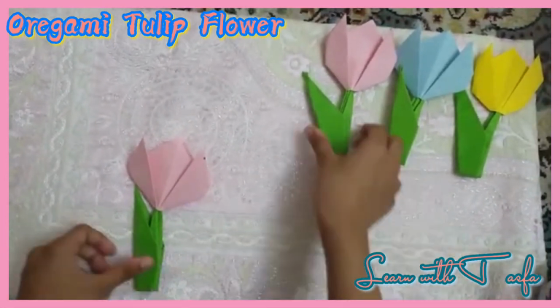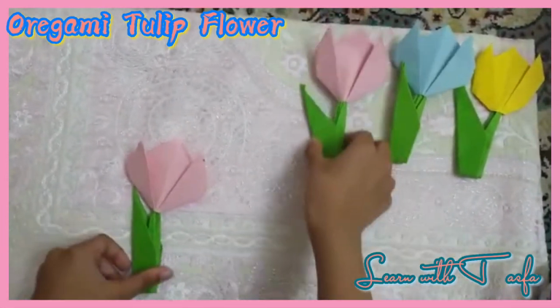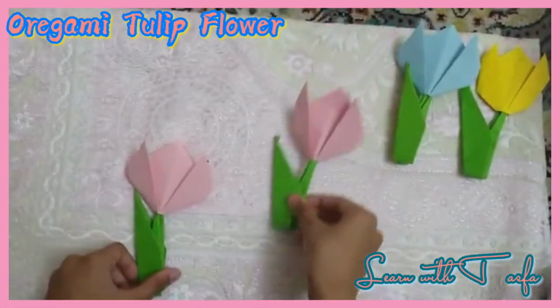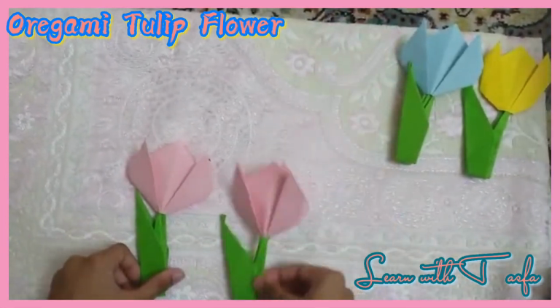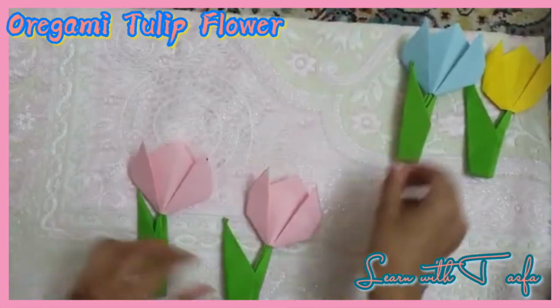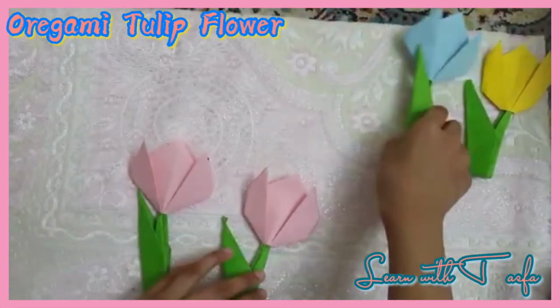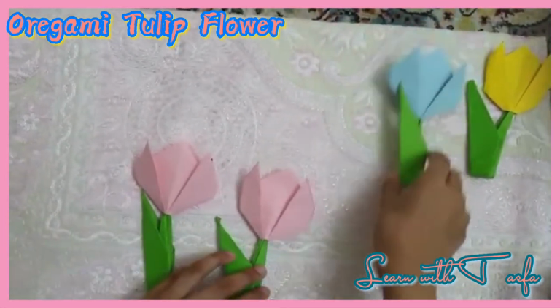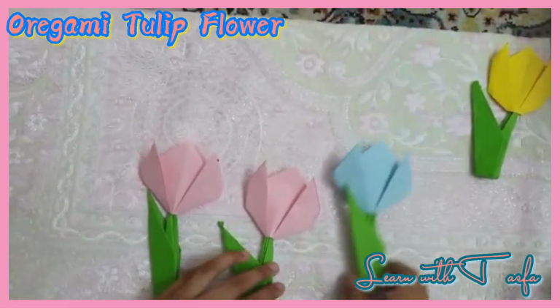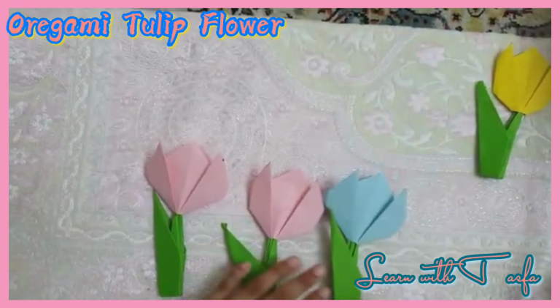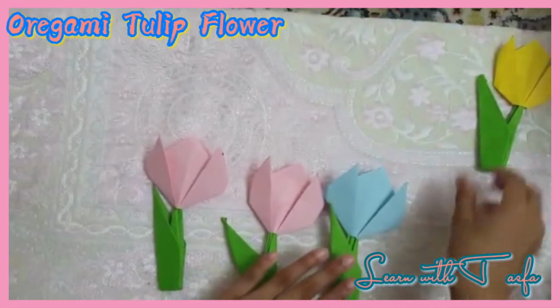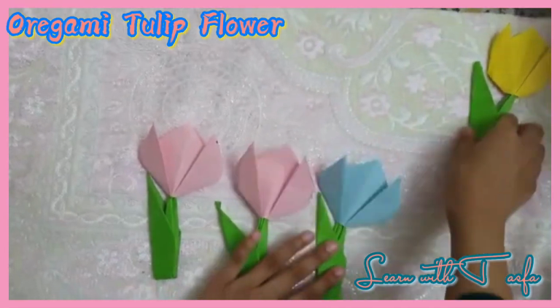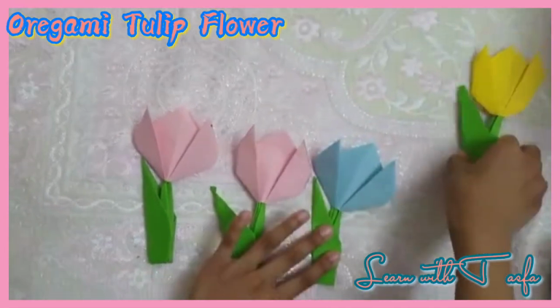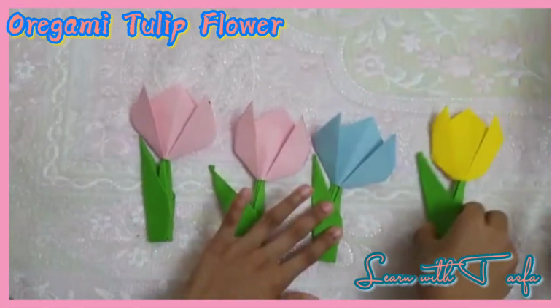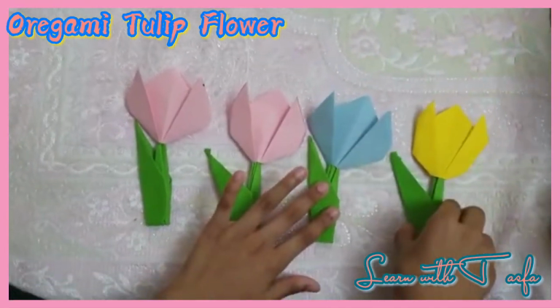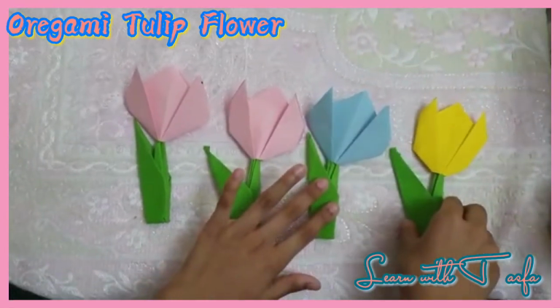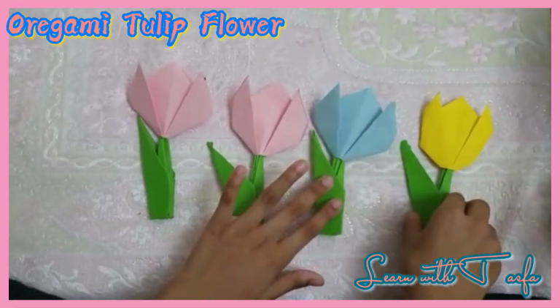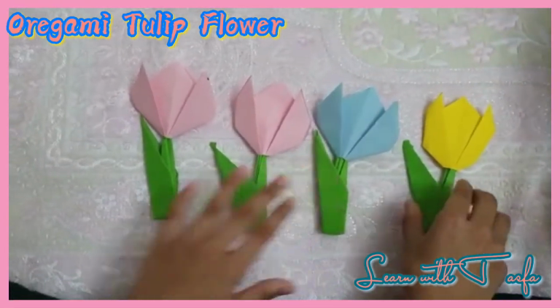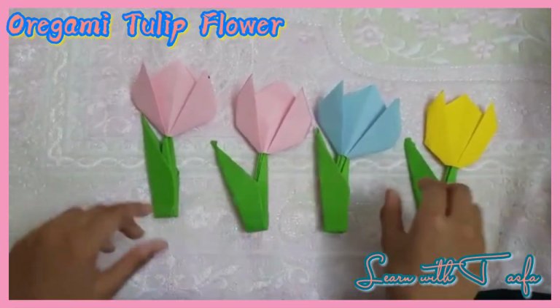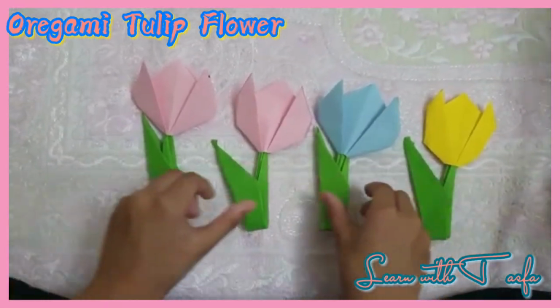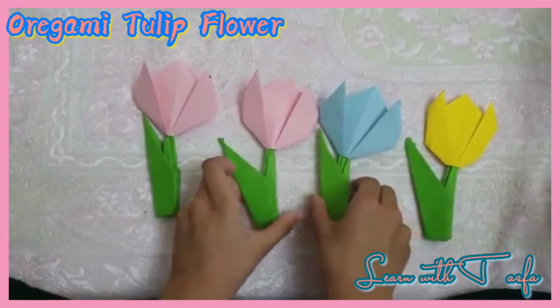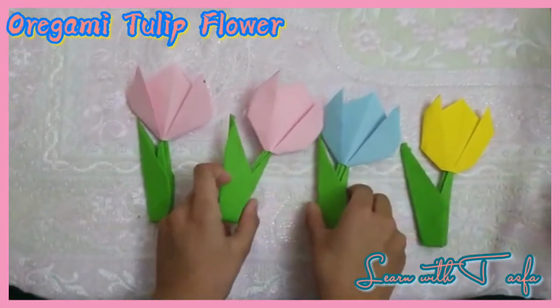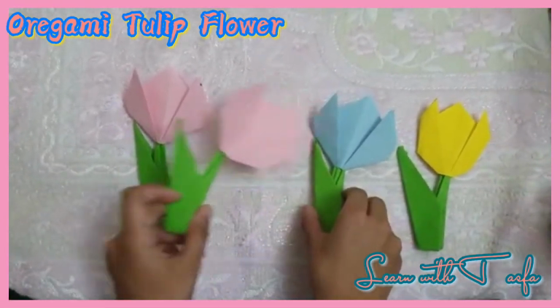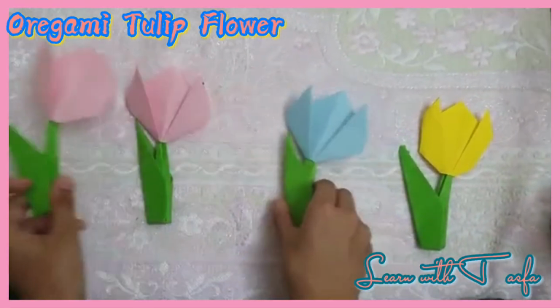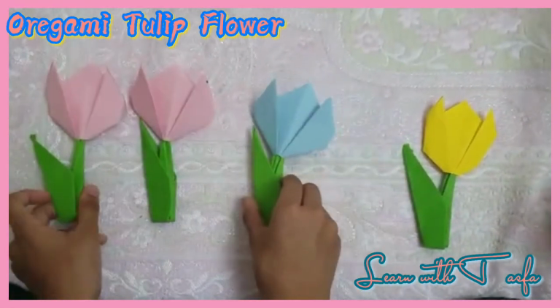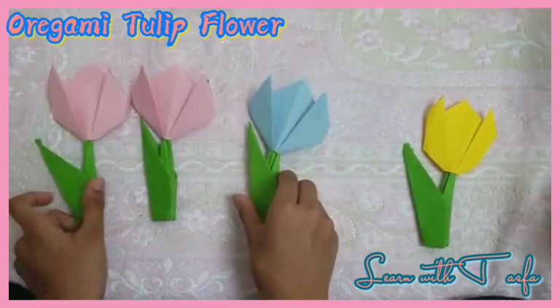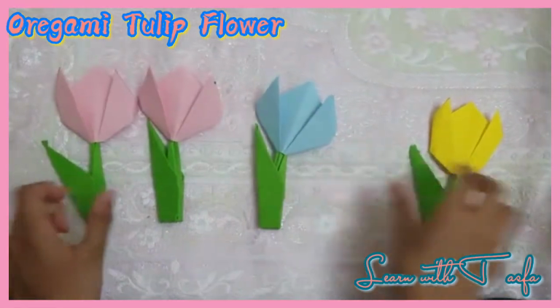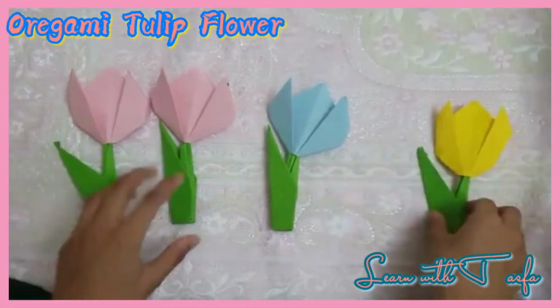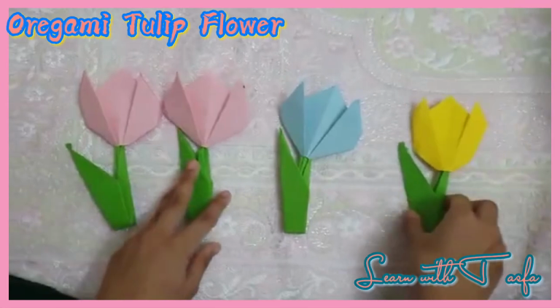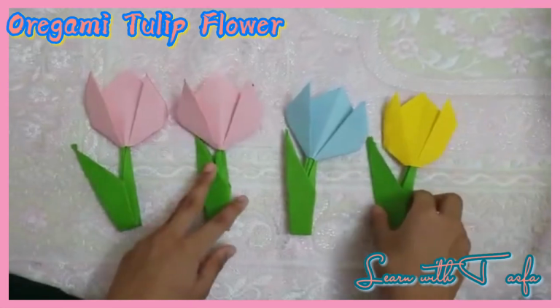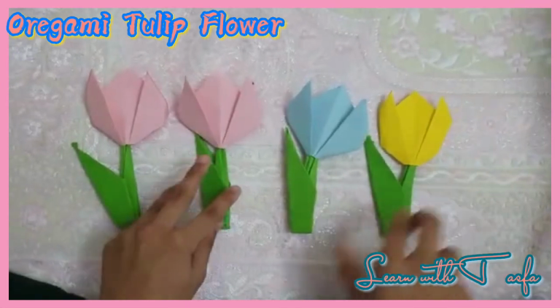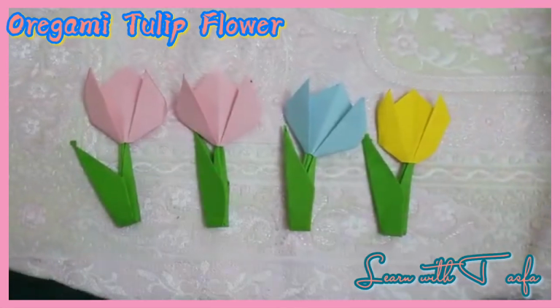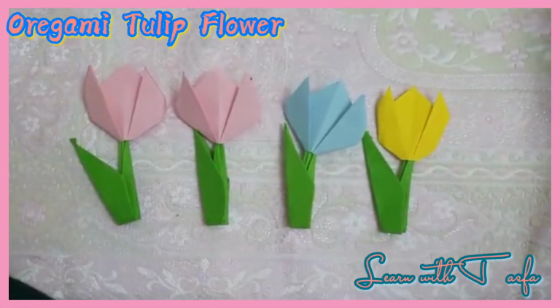Isn't it beautiful? Thank you for watching. Please like, share and subscribe. Bye!